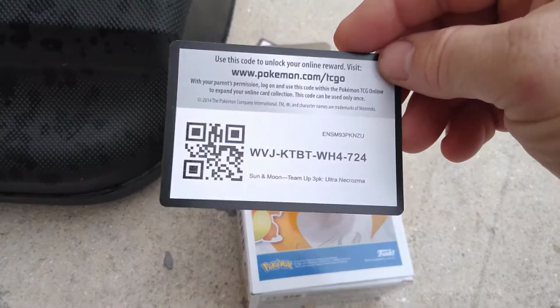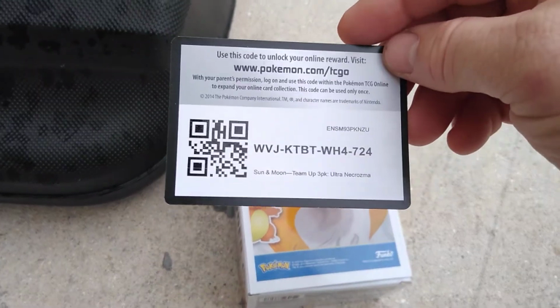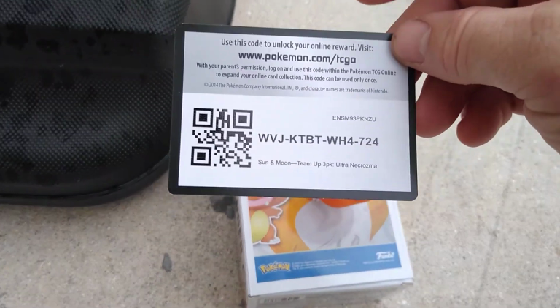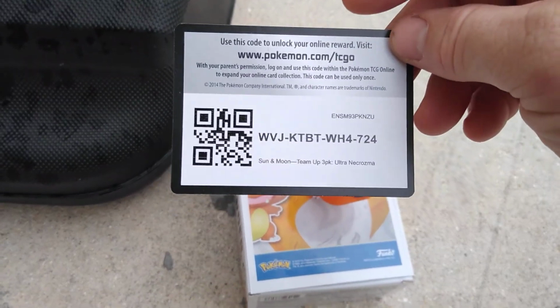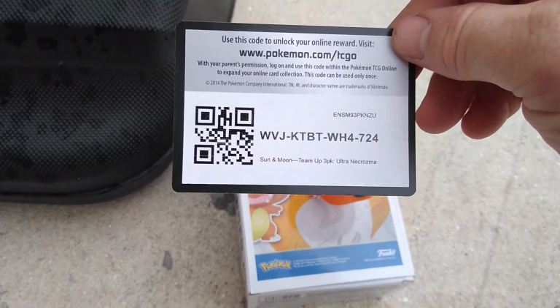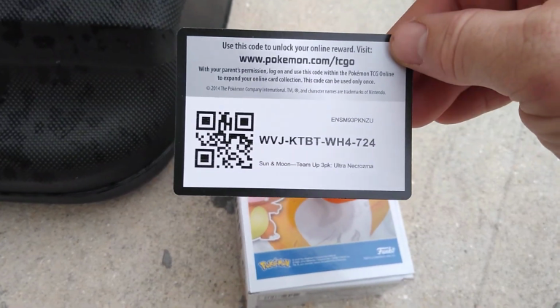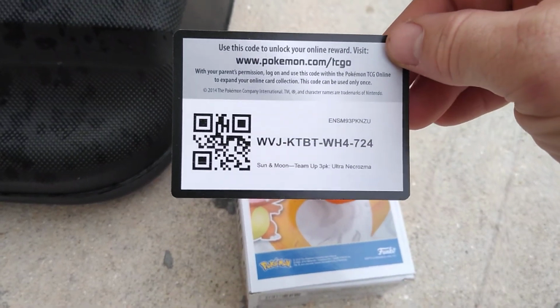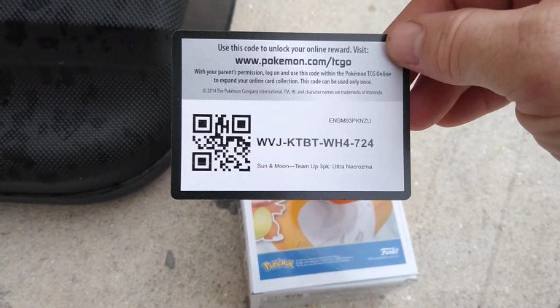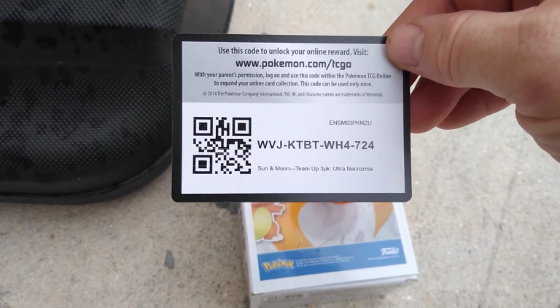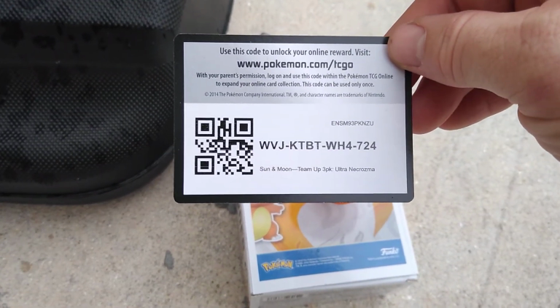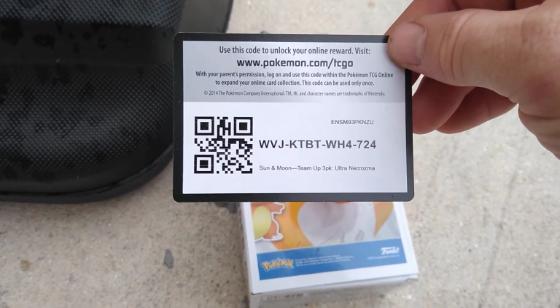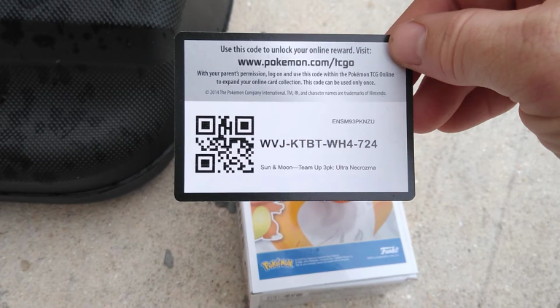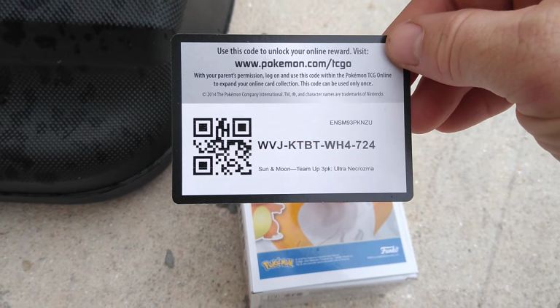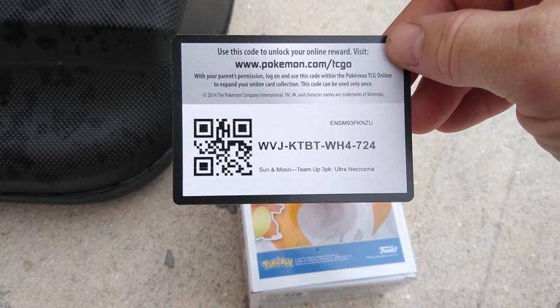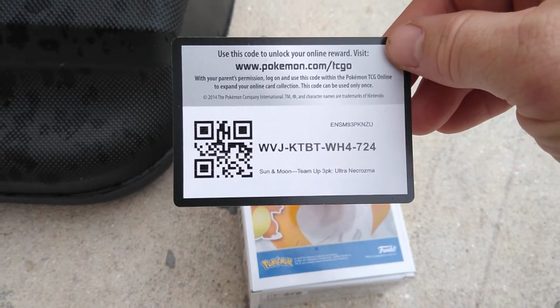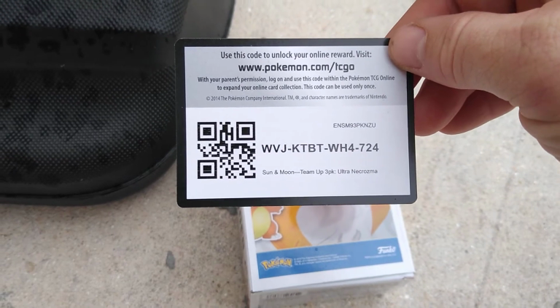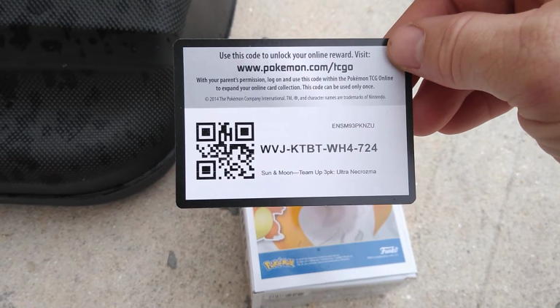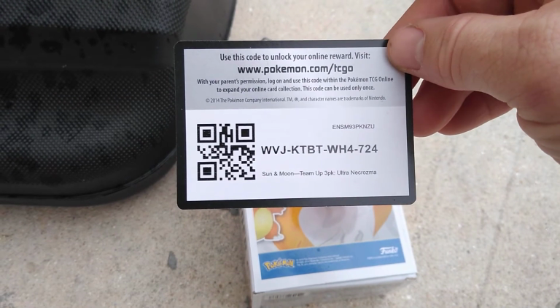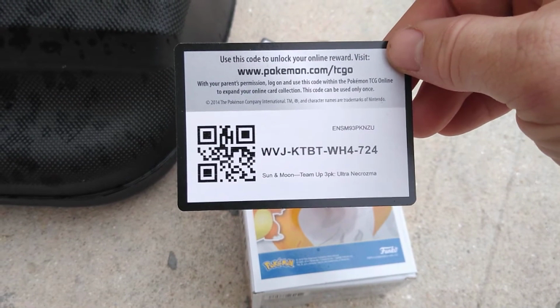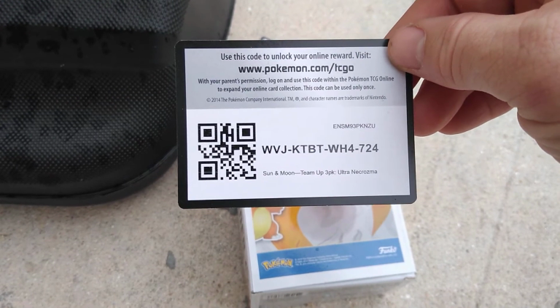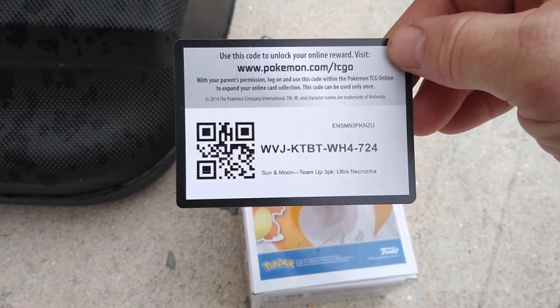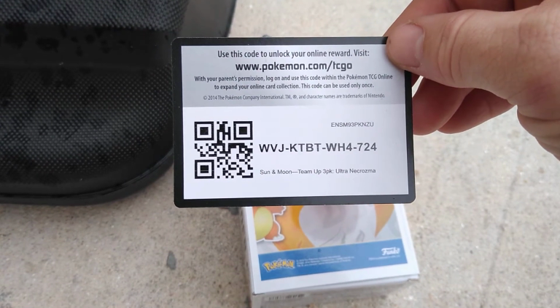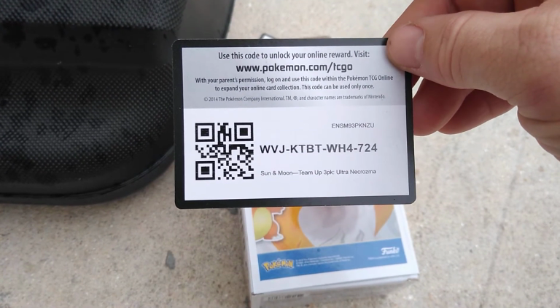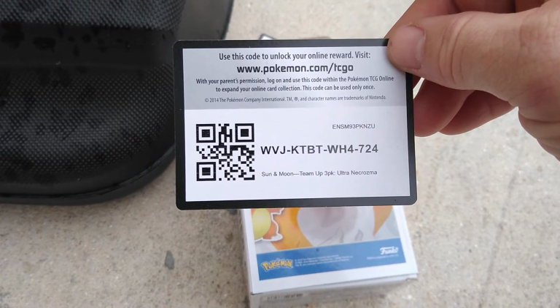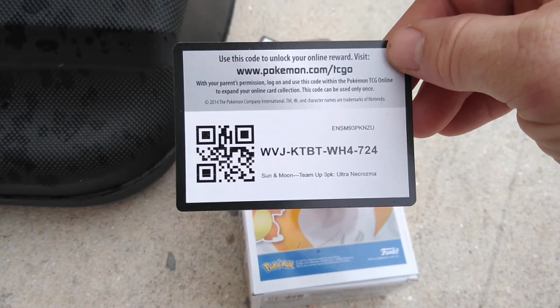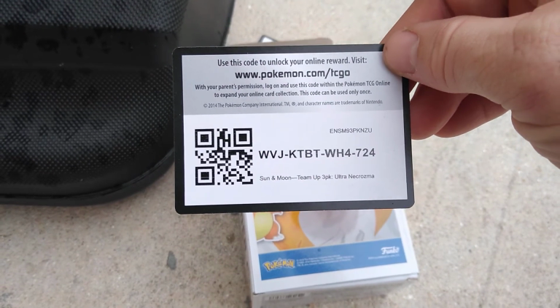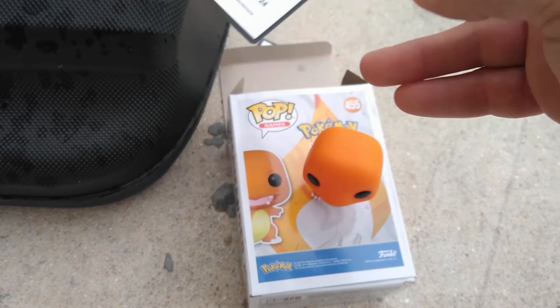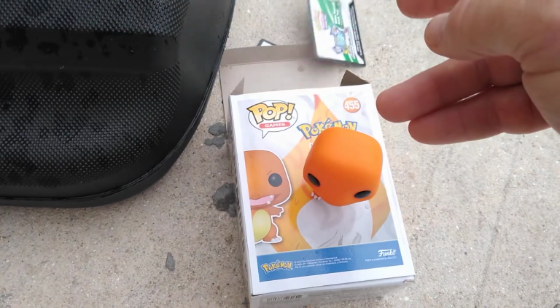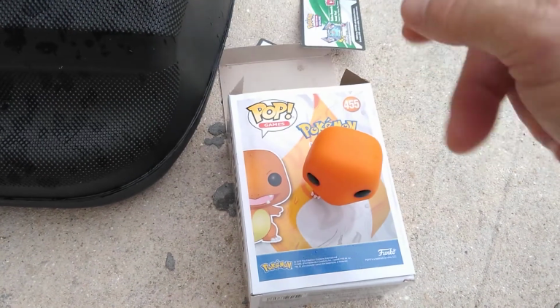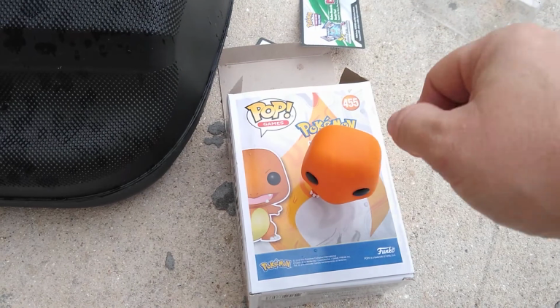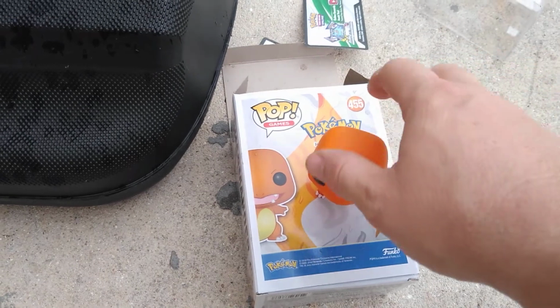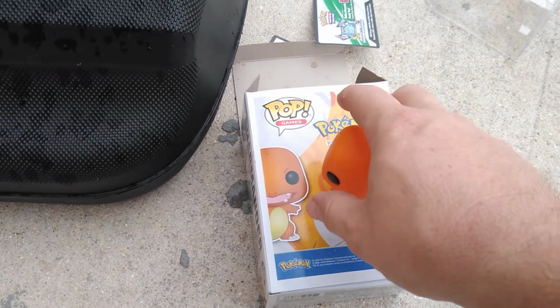Here's another code for Sun and Moon Team Up three-pack. Let me know what you get, my dudes.